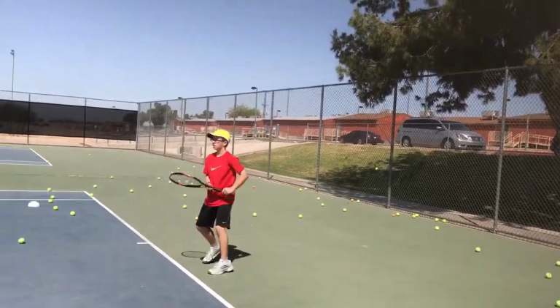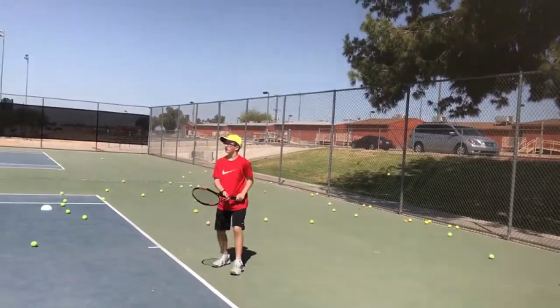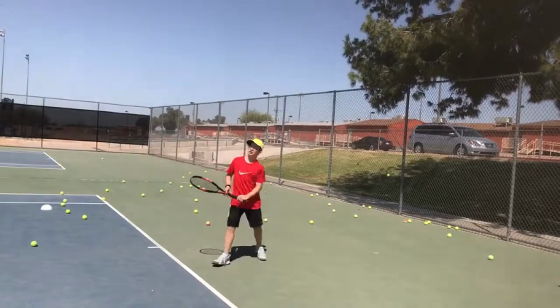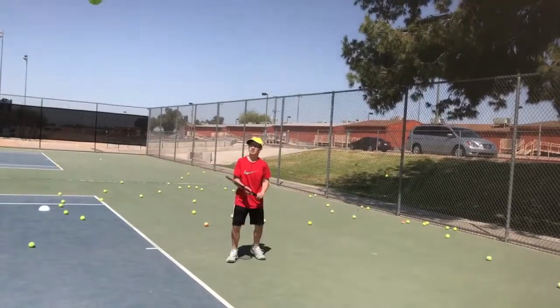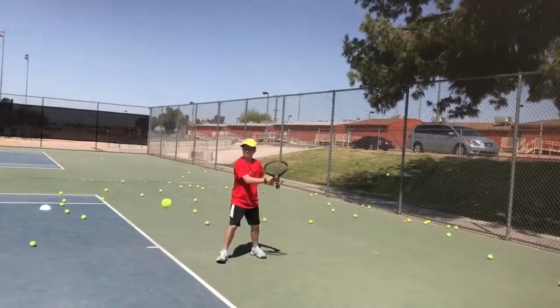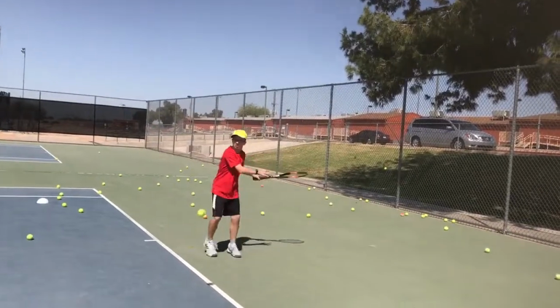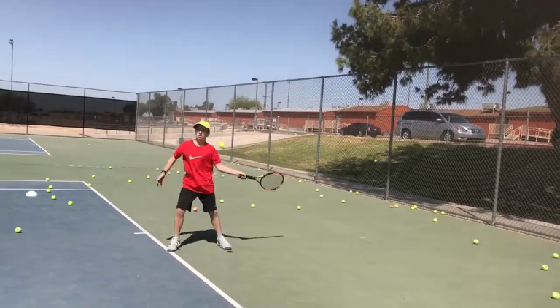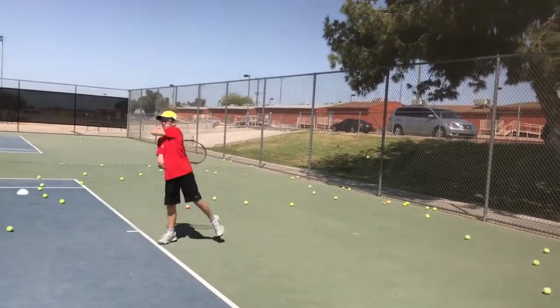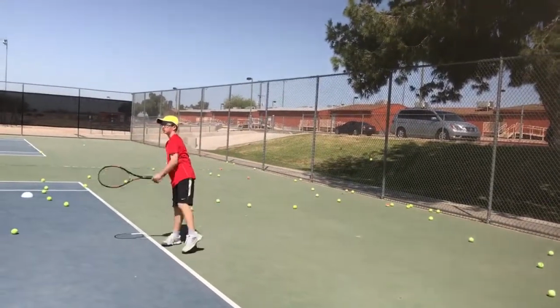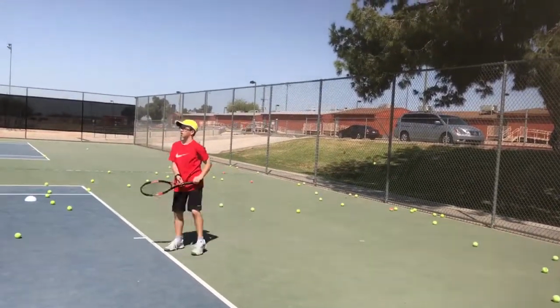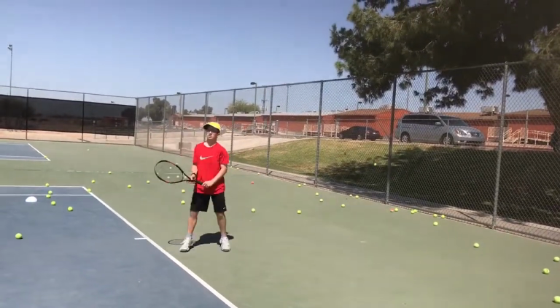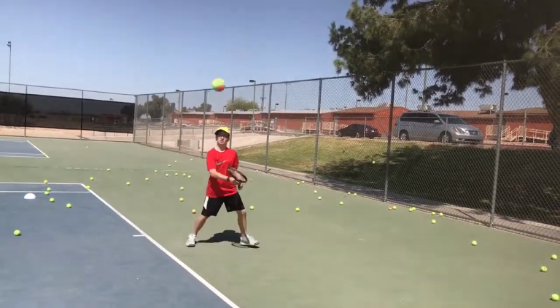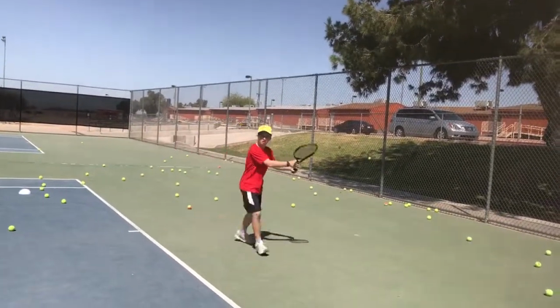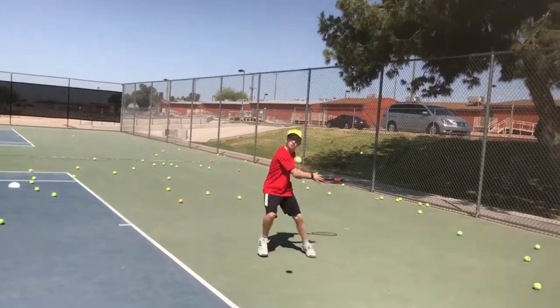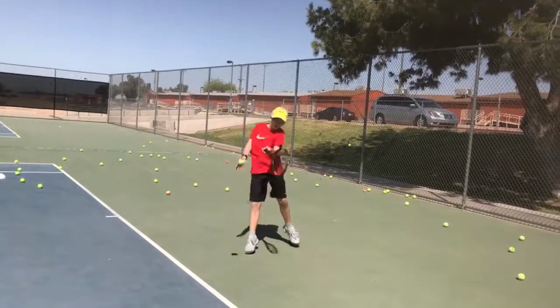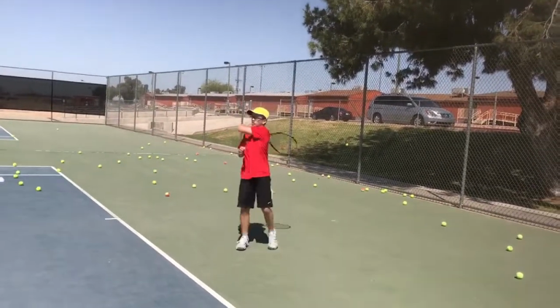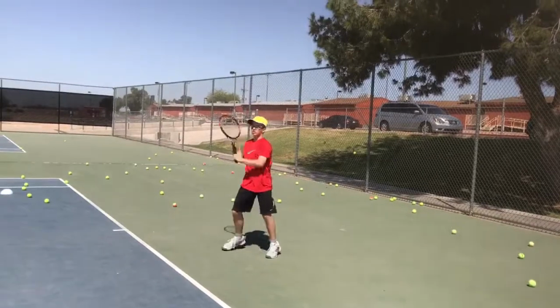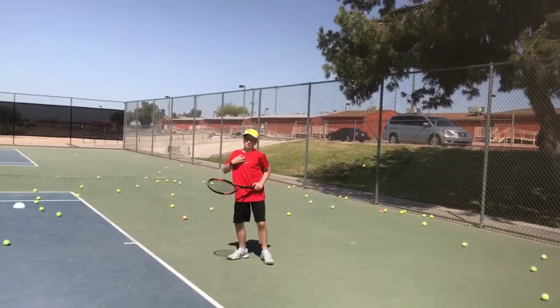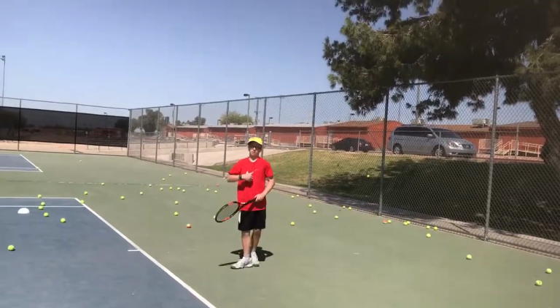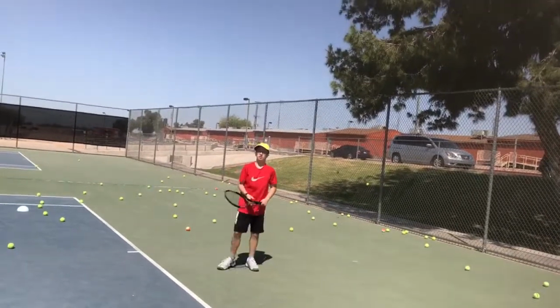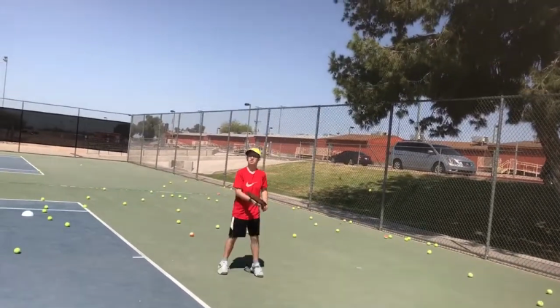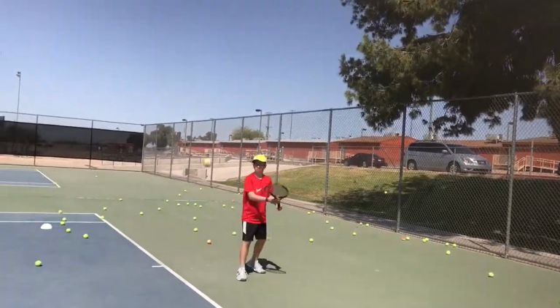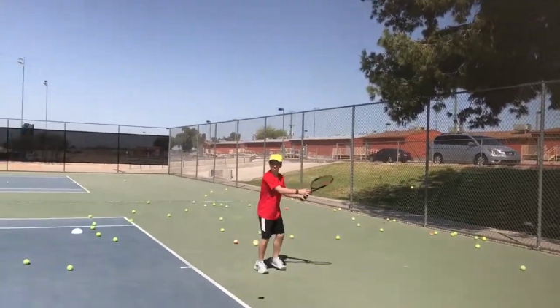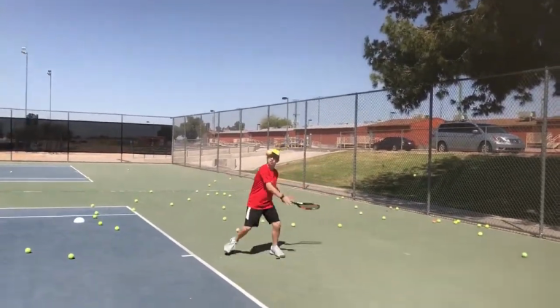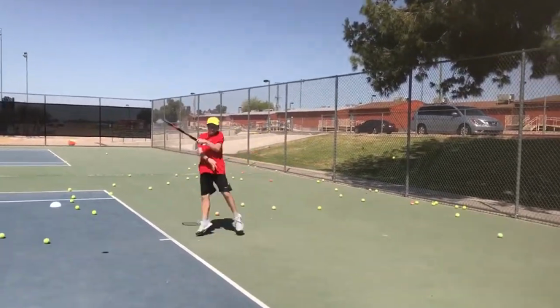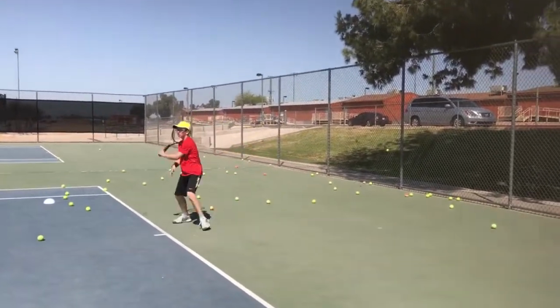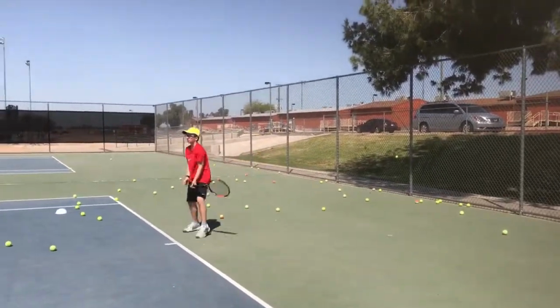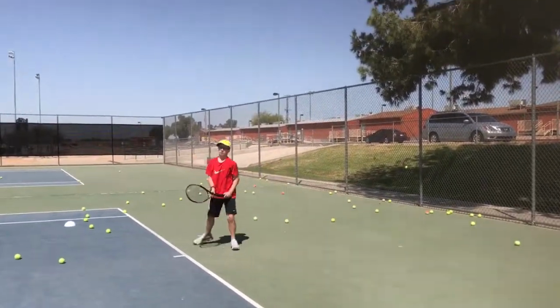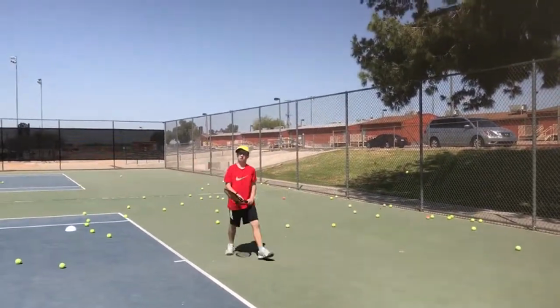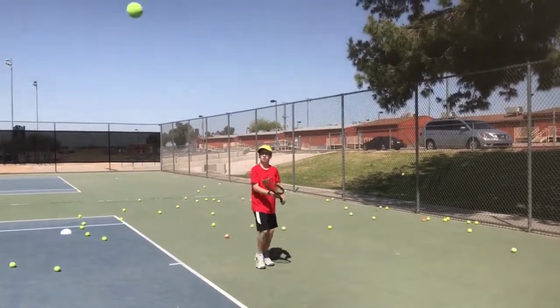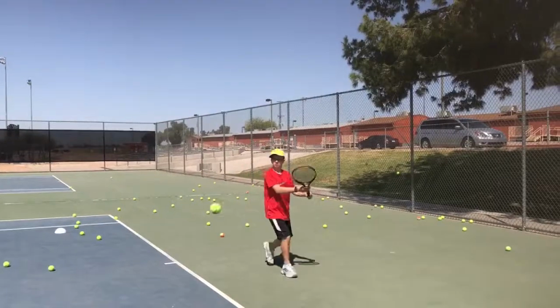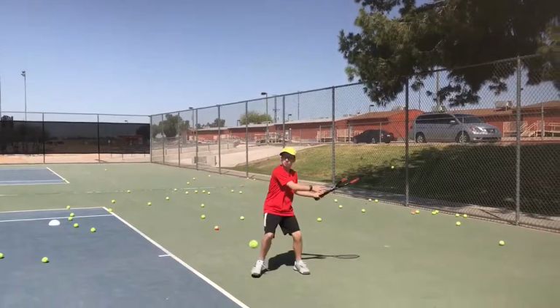Swivel. Hit it. Good. Center of the strings — center. That was a center. Now get it lower. Good. Move your feet — swivel.